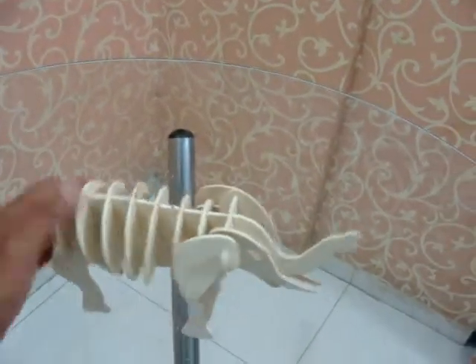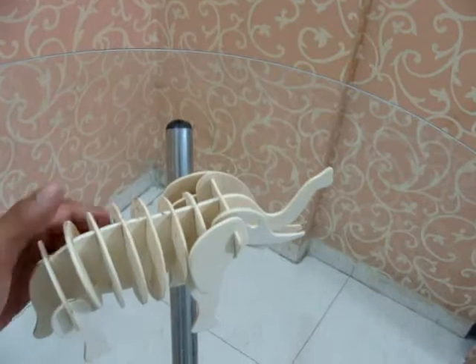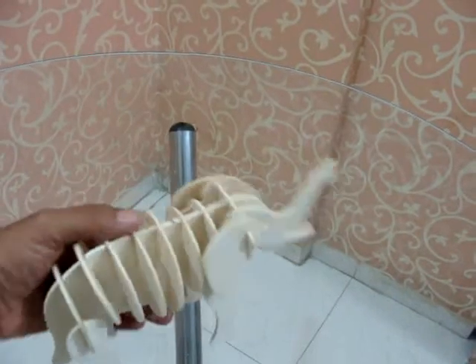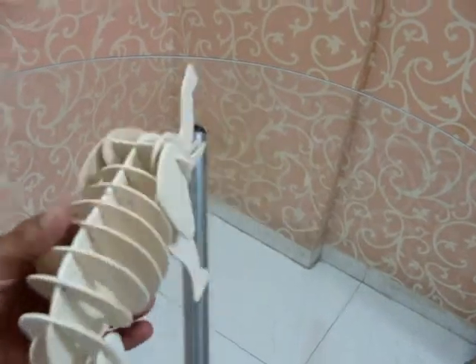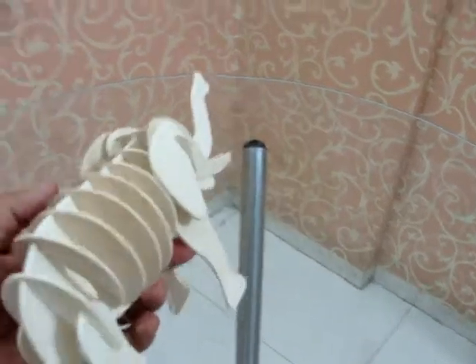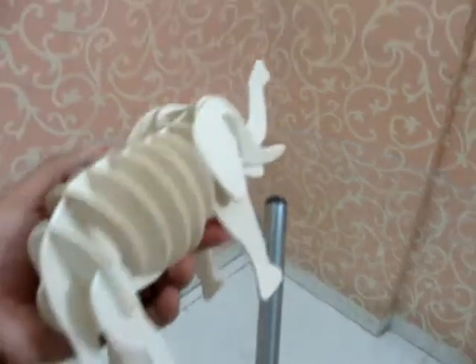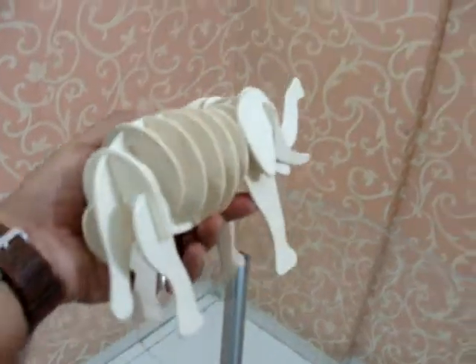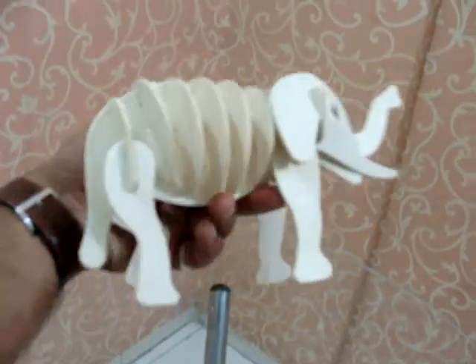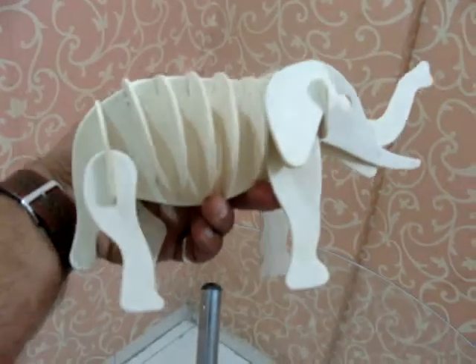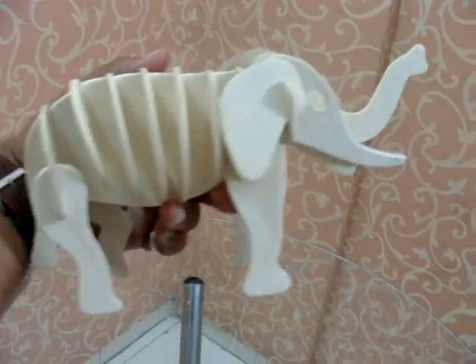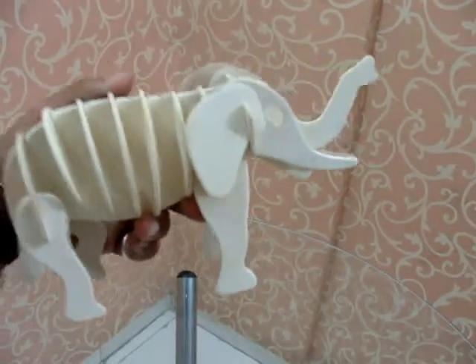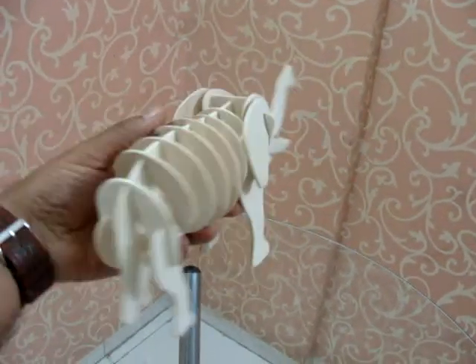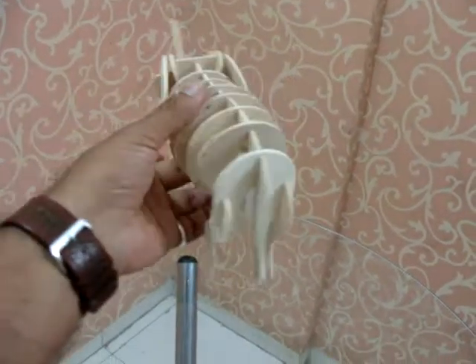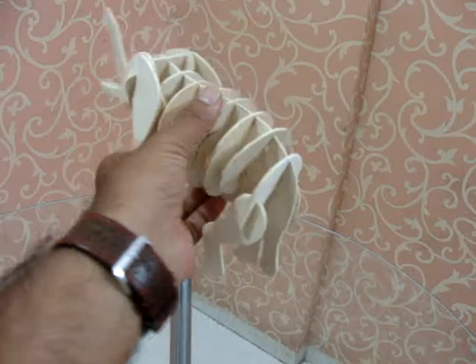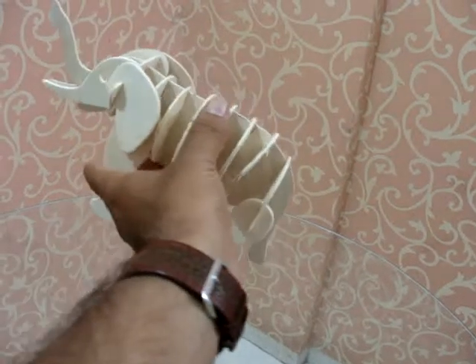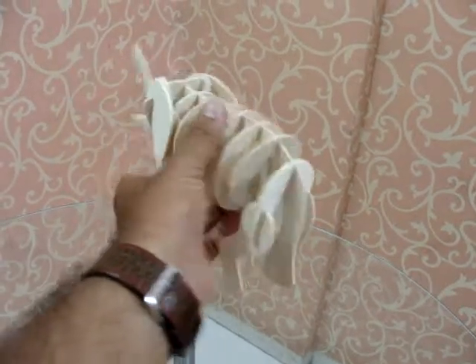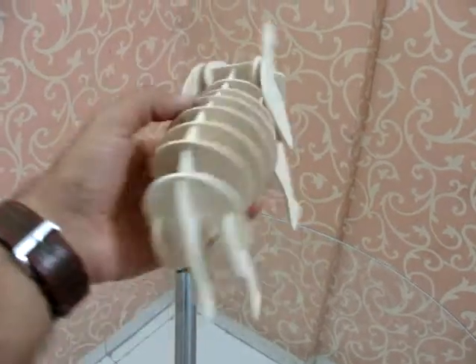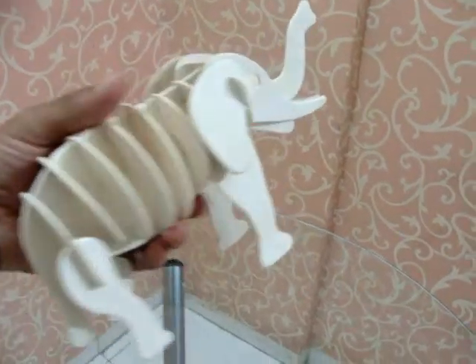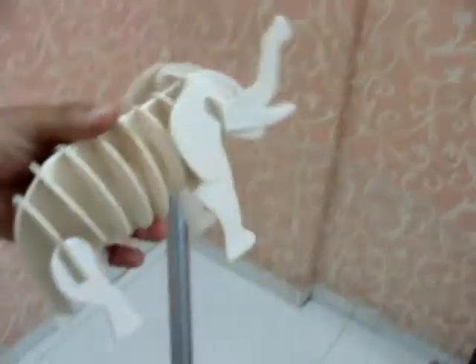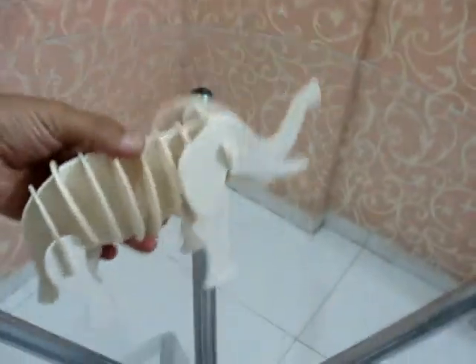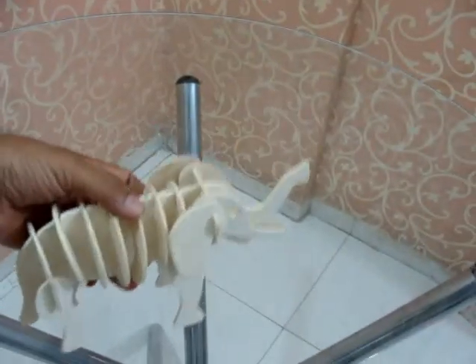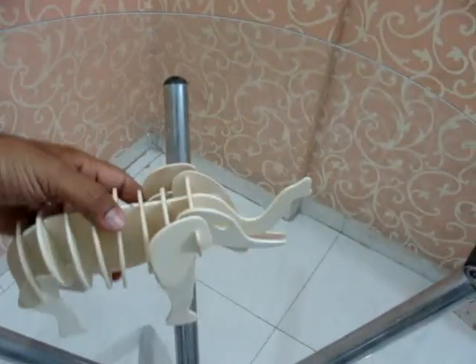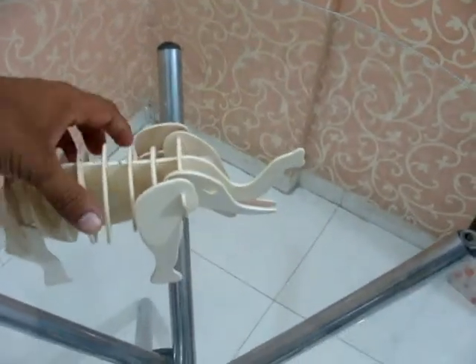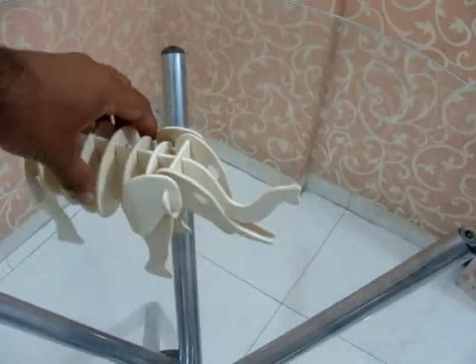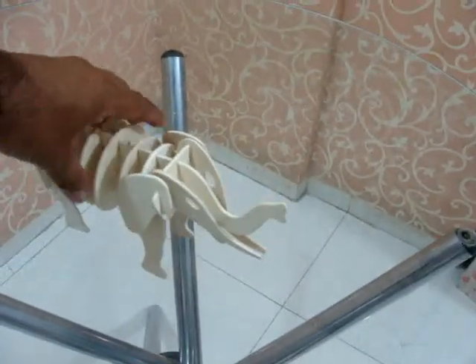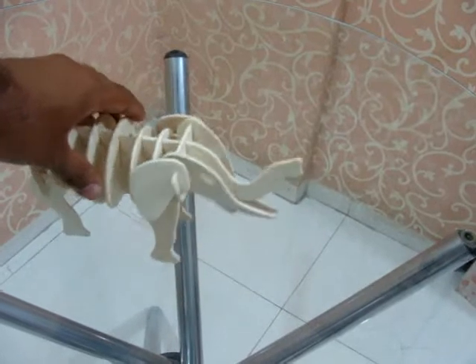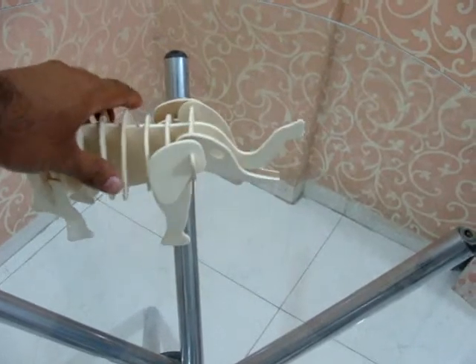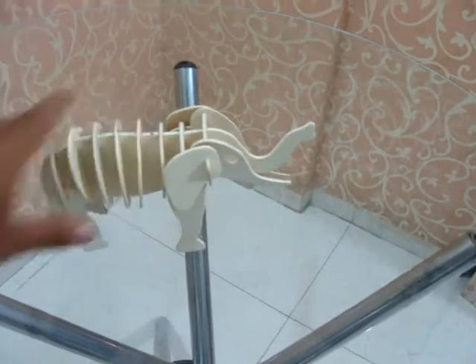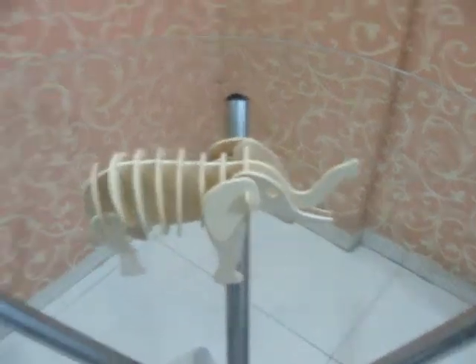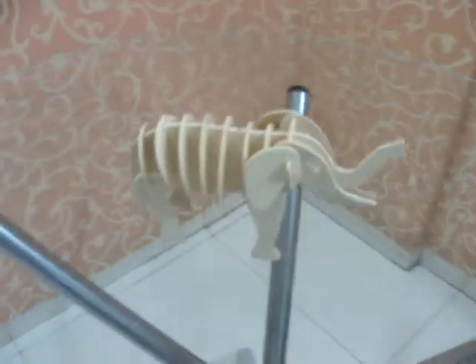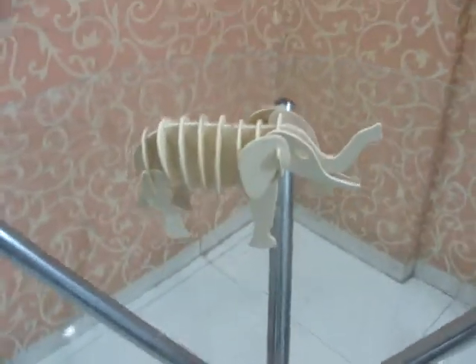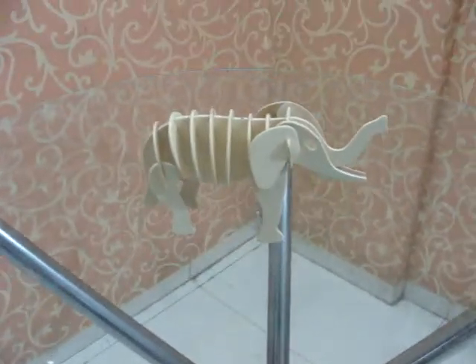It is bigger than my palm, but it's really tough and beautiful. This is created by Play Machine.